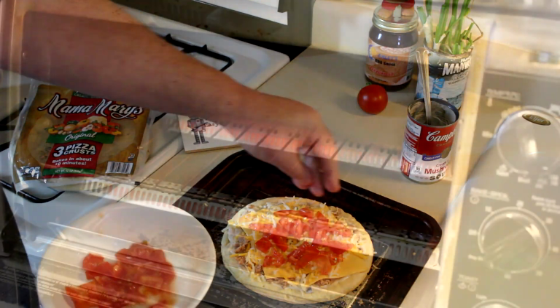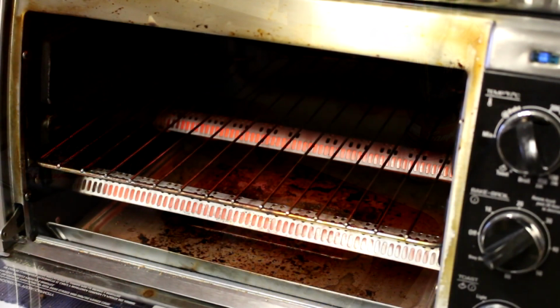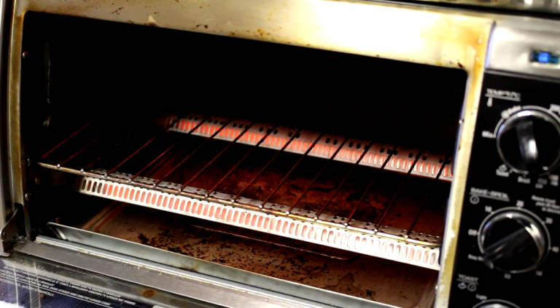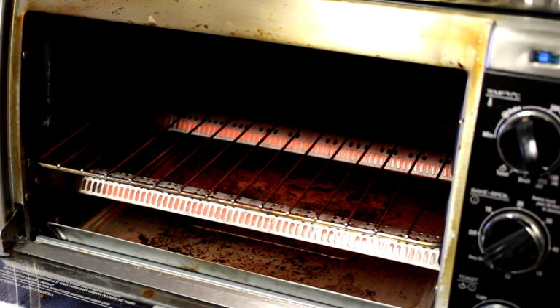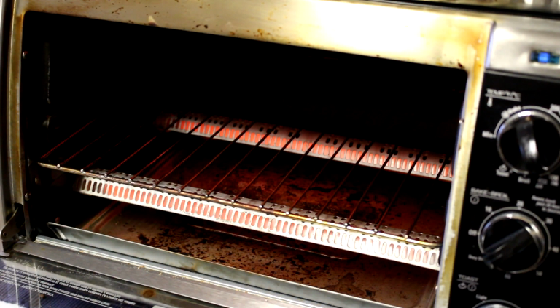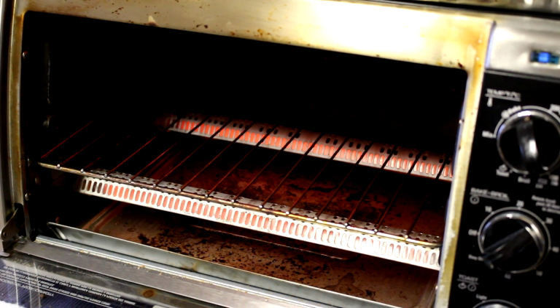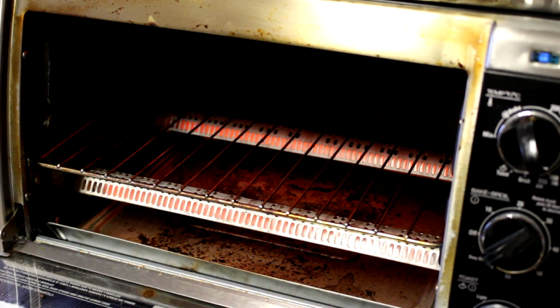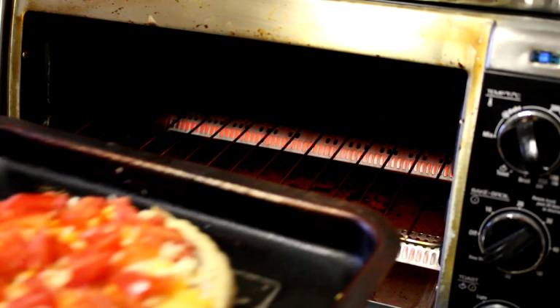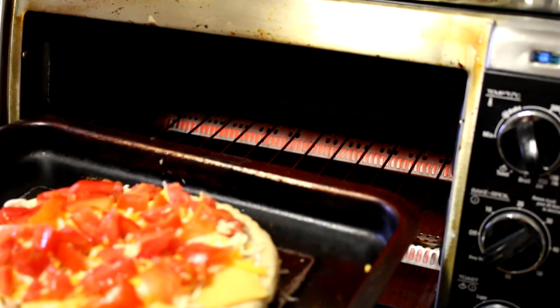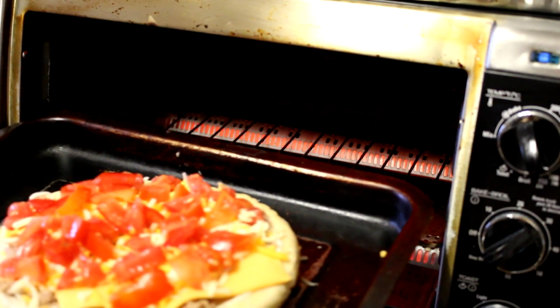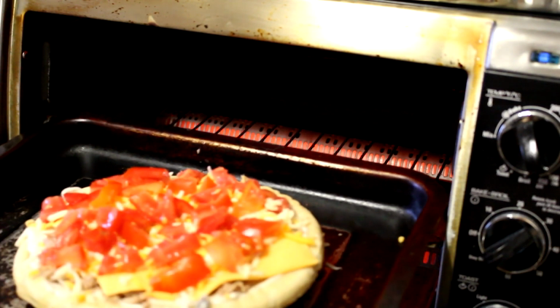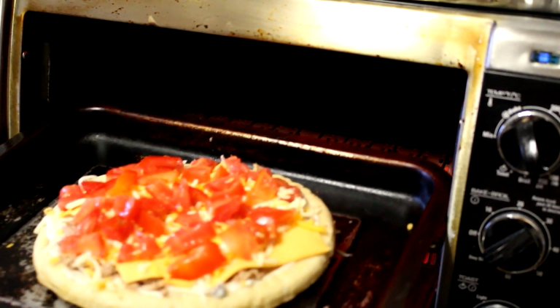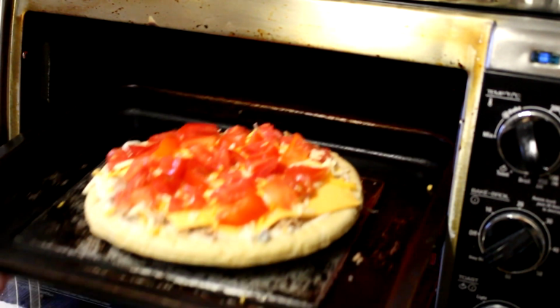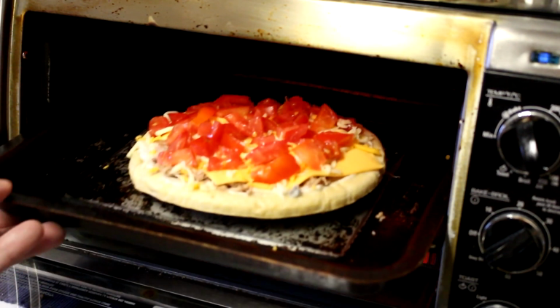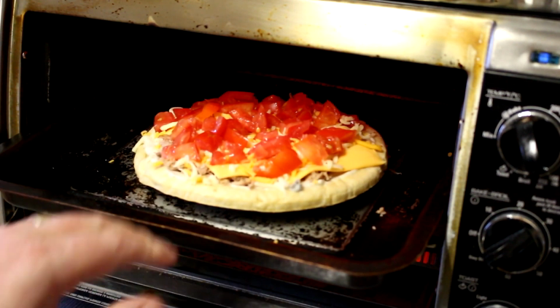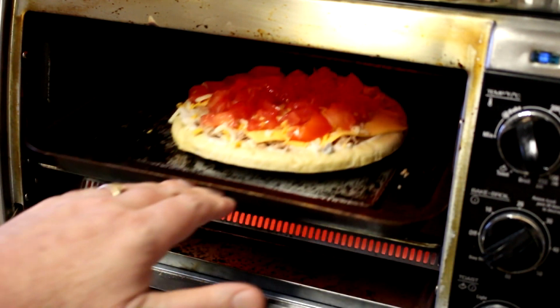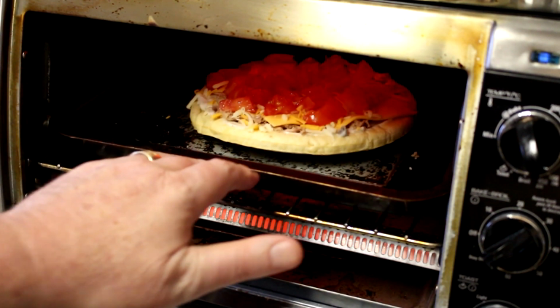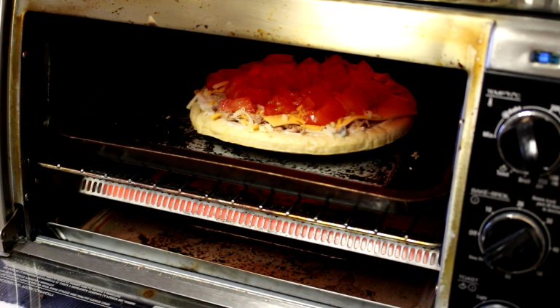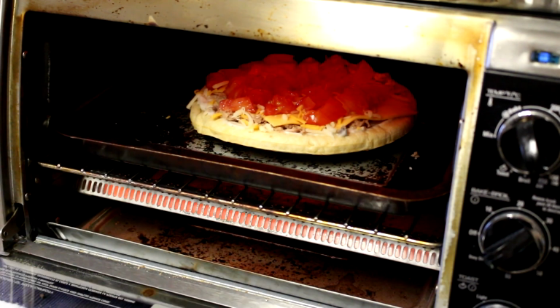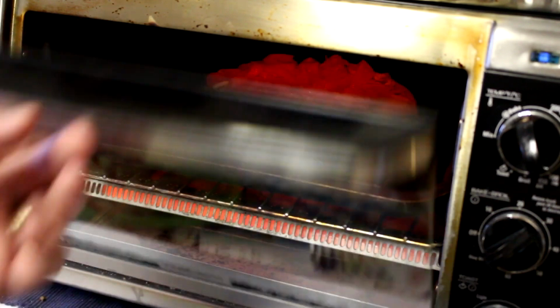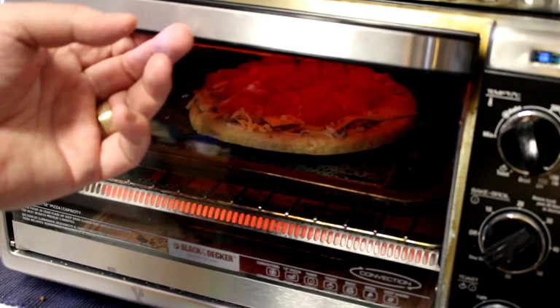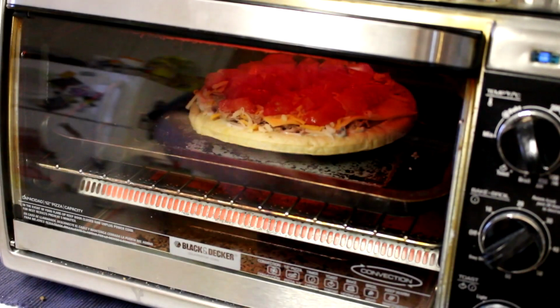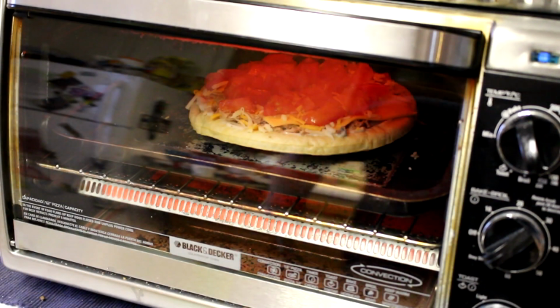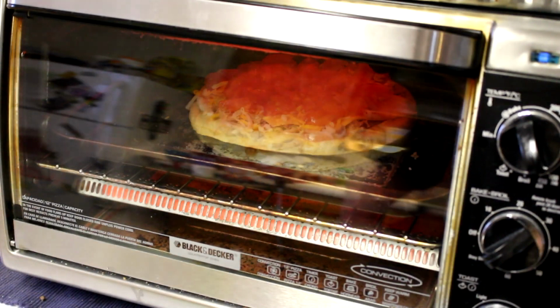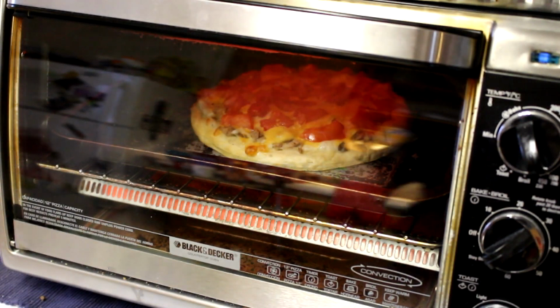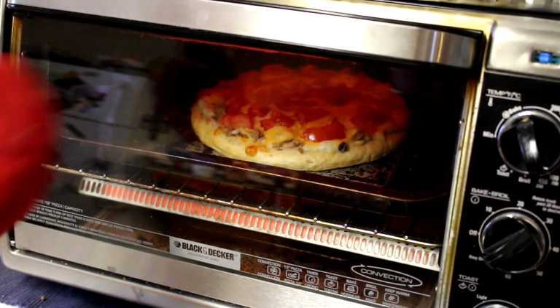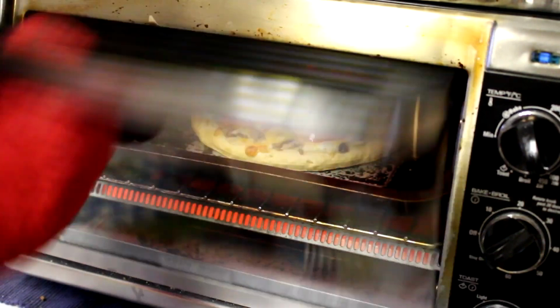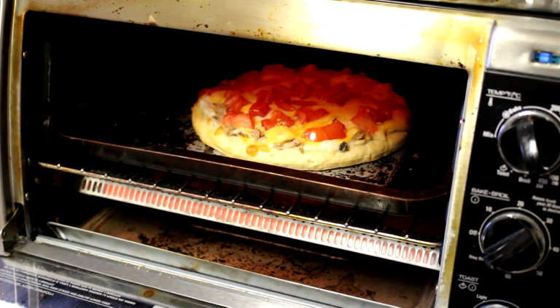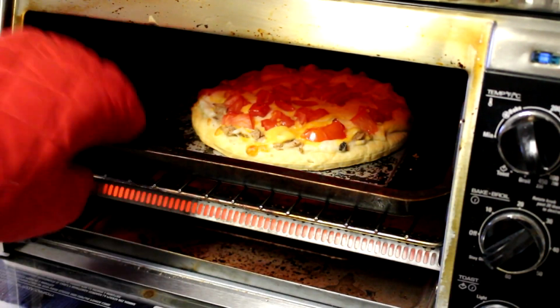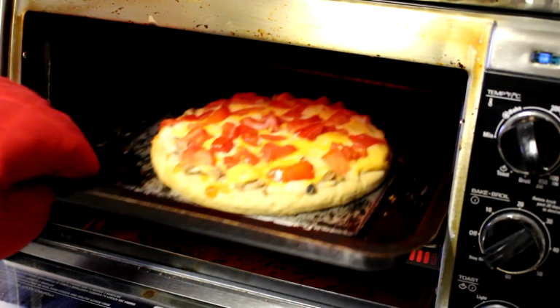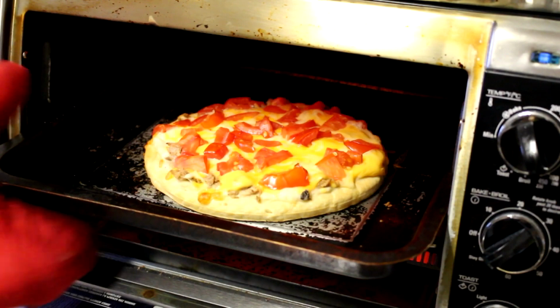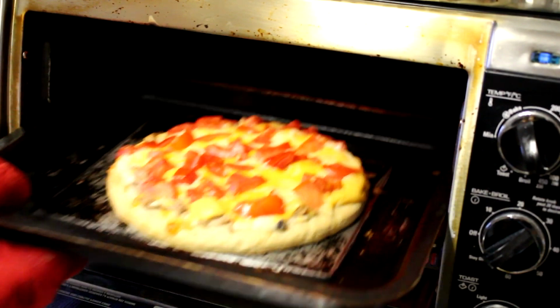I set my oven to bake at 450 degrees Fahrenheit and this is going in there until the cheese melts, so probably about 10 minutes or so. It's been about 8 or 10 minutes, so let's check on this.